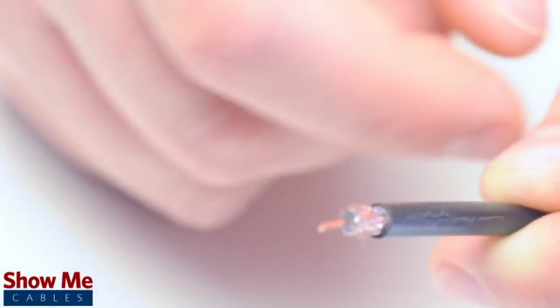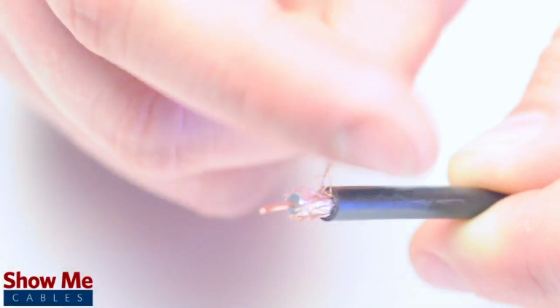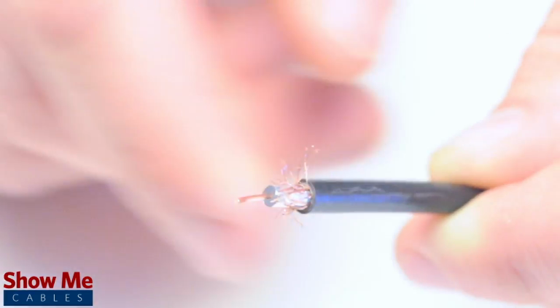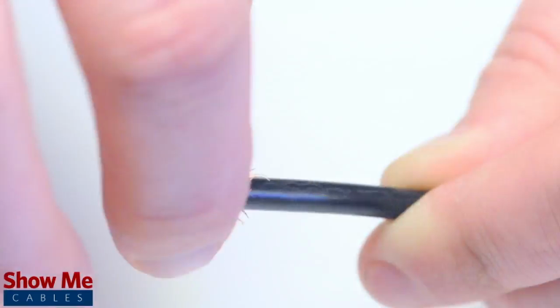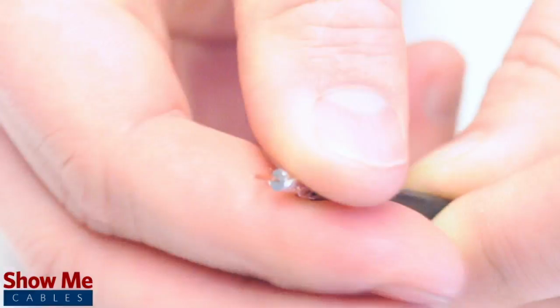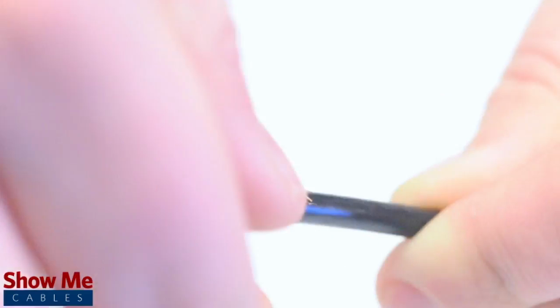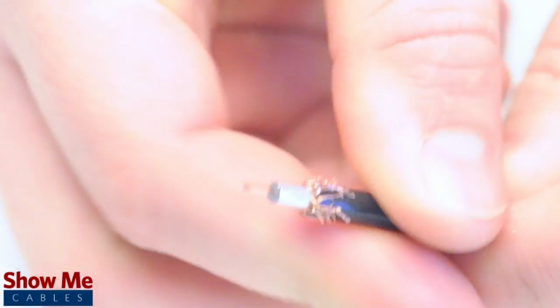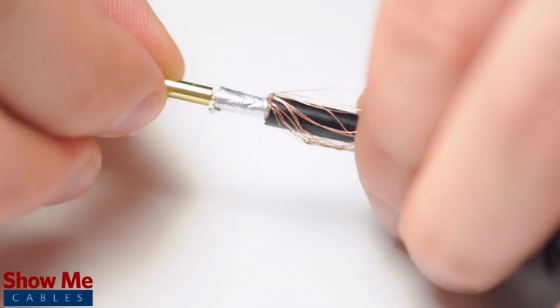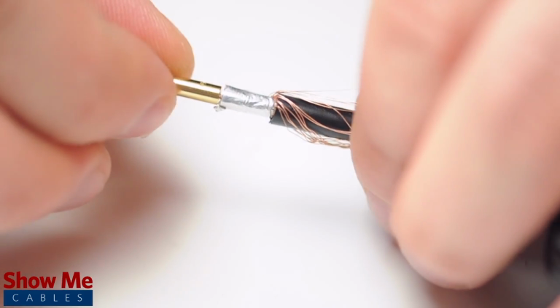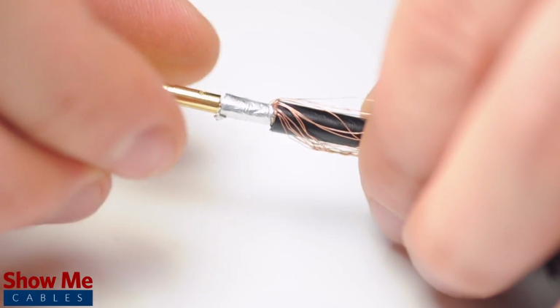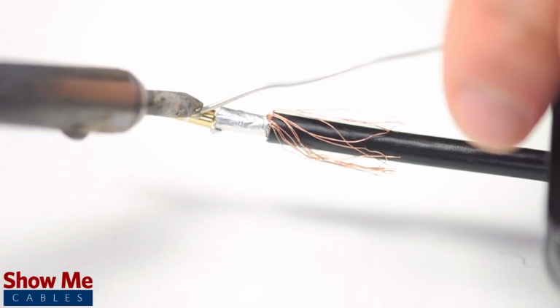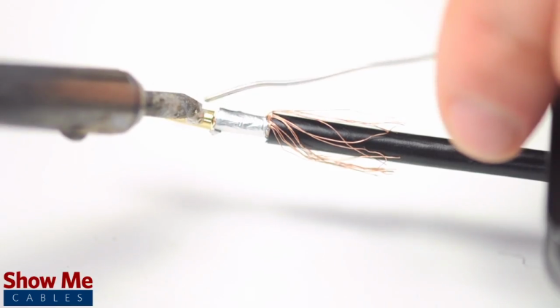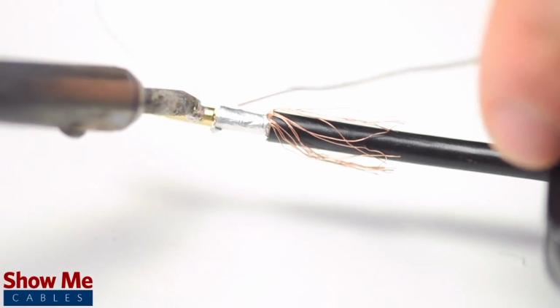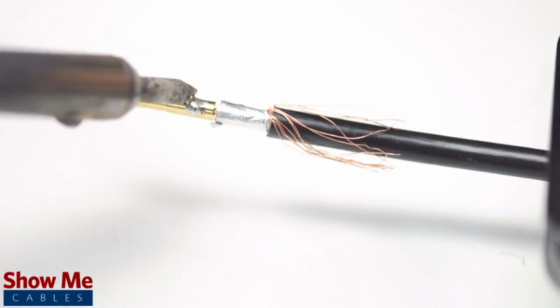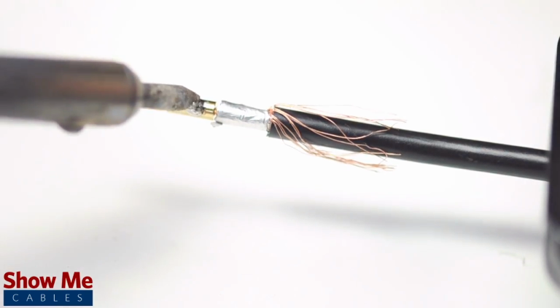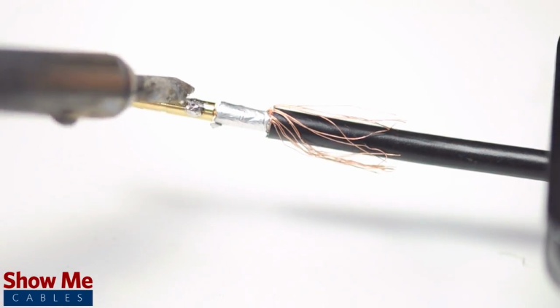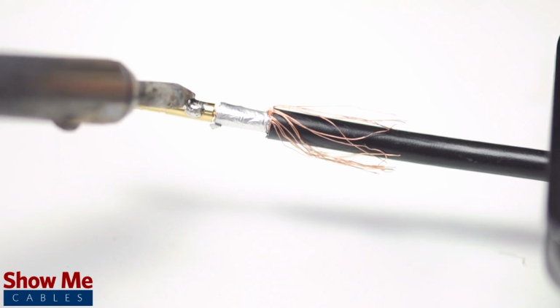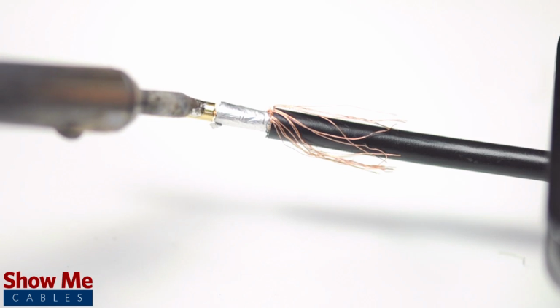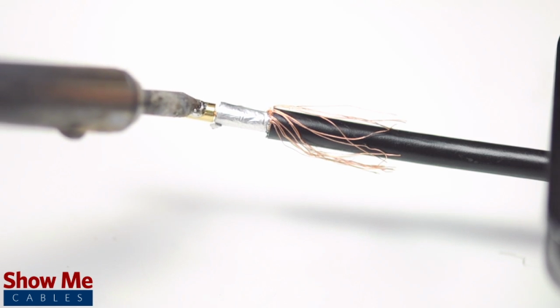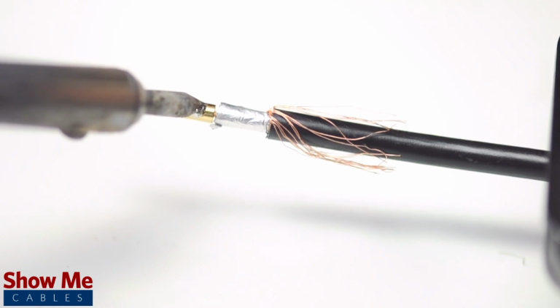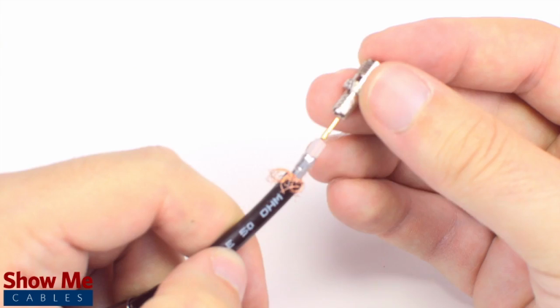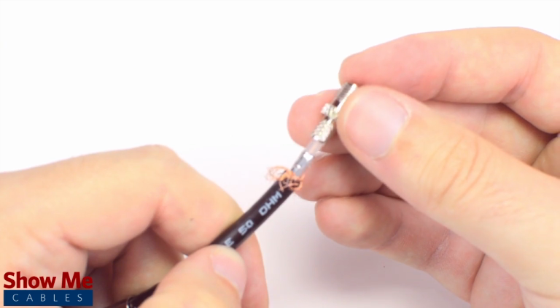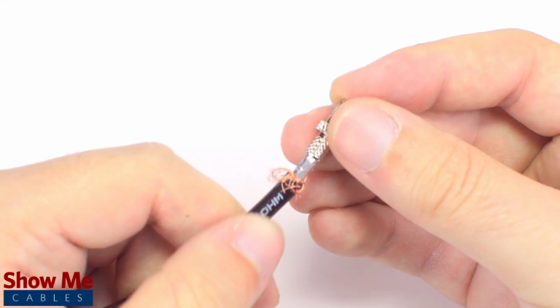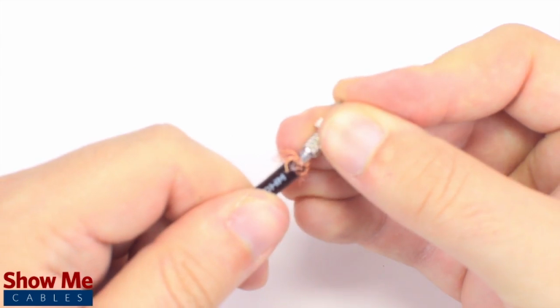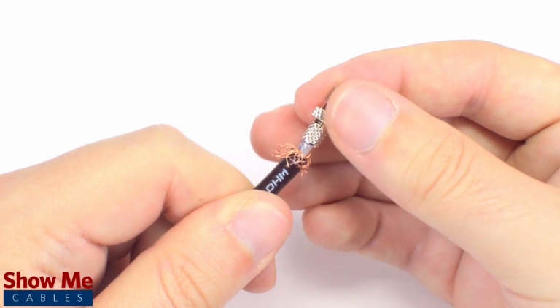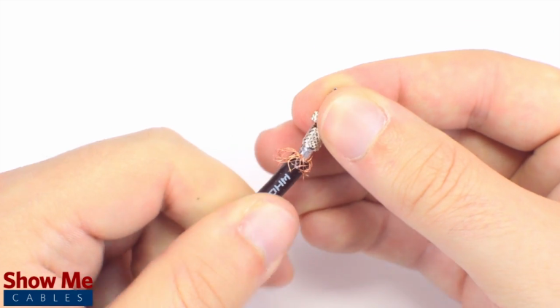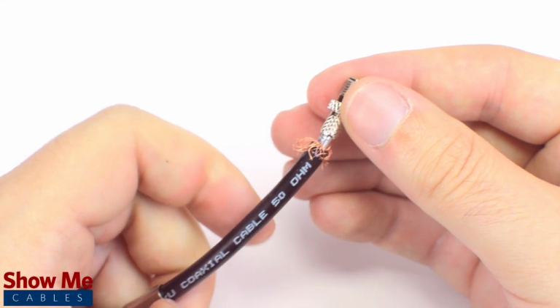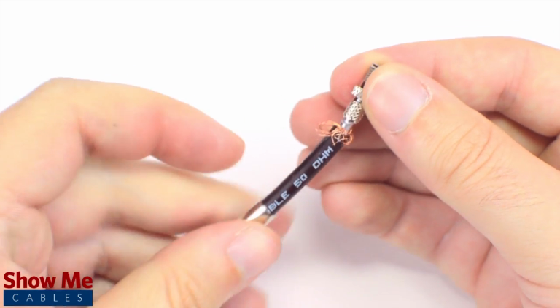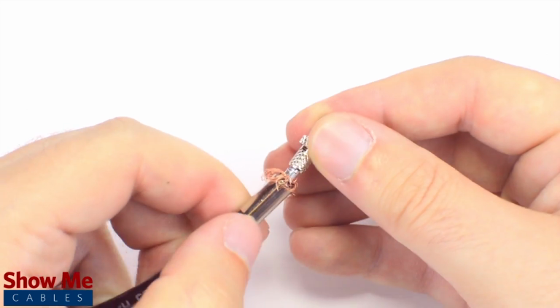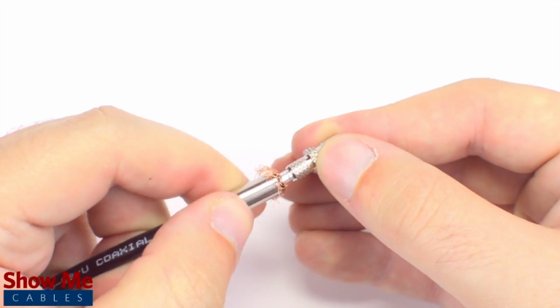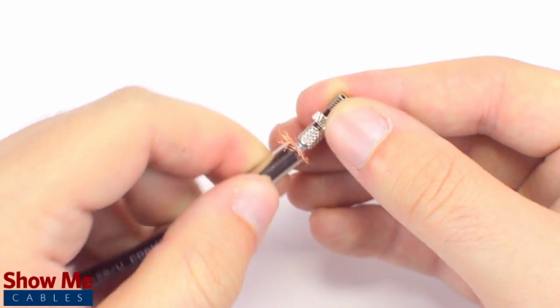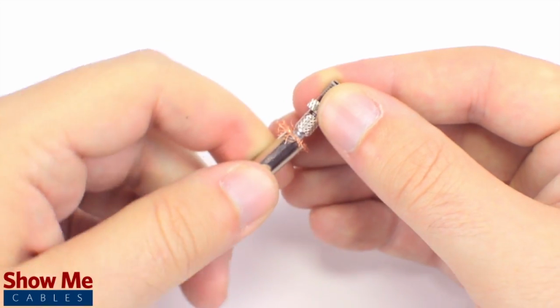Pull back the braided shield and insert the pin onto the center conductor. Solder the pin onto the center conductor and insert the connector housing over the cable. Then slide the ferrule up to the base of the connector, folding the shield with it.